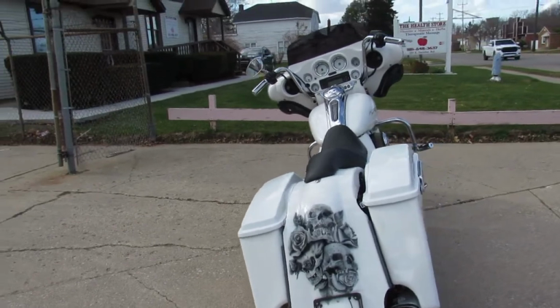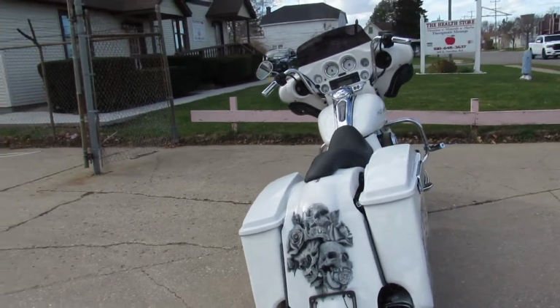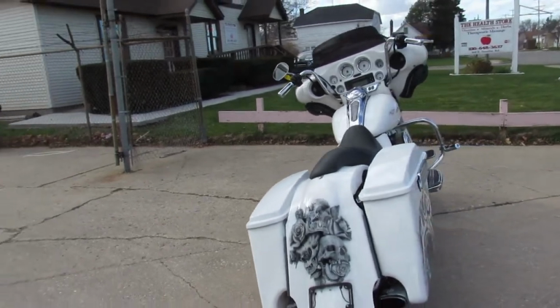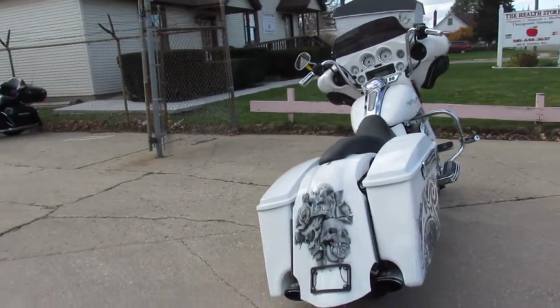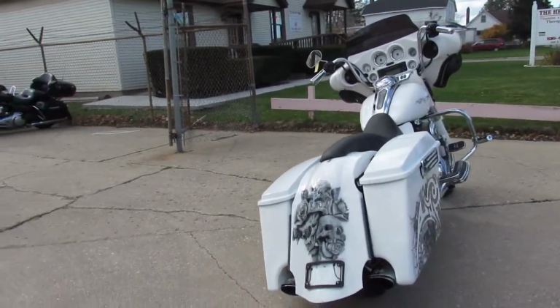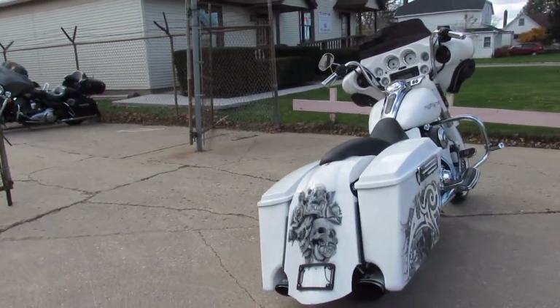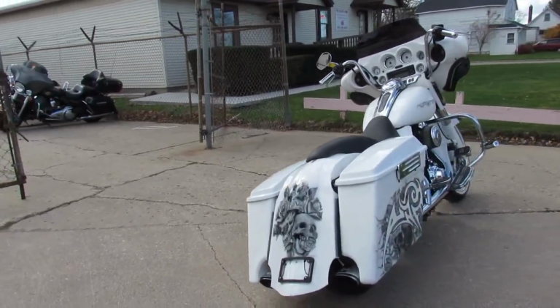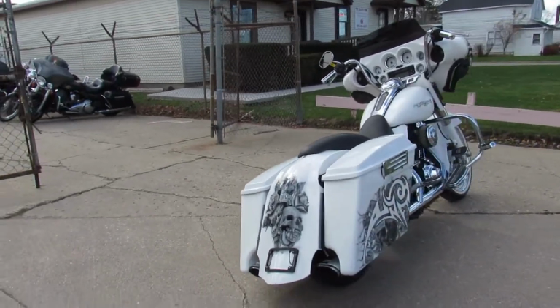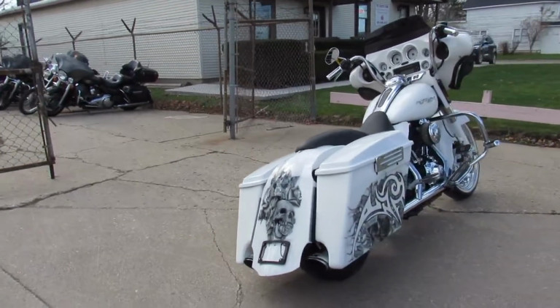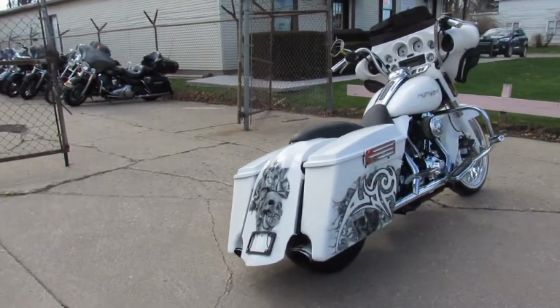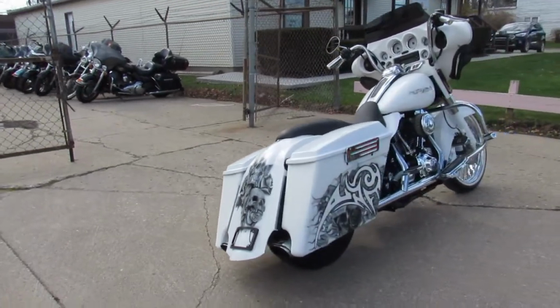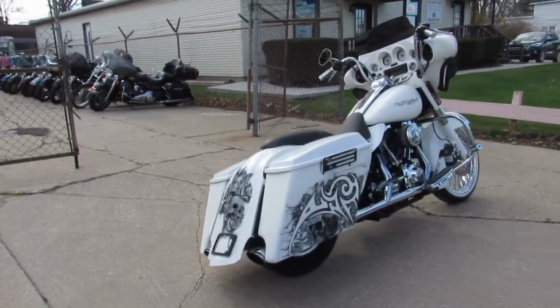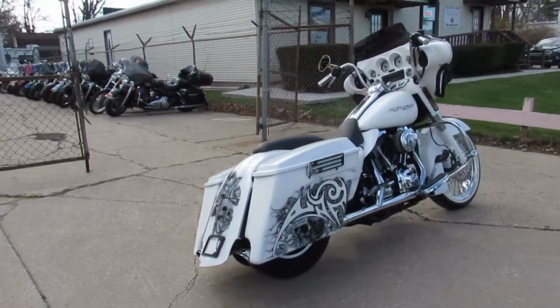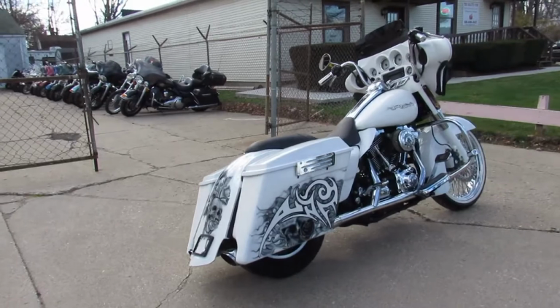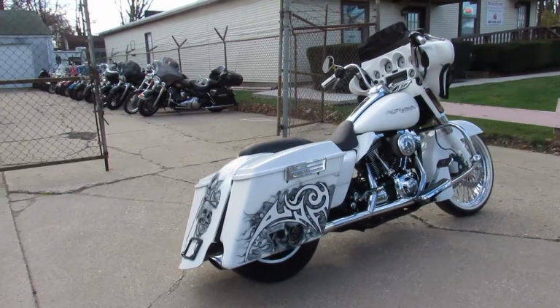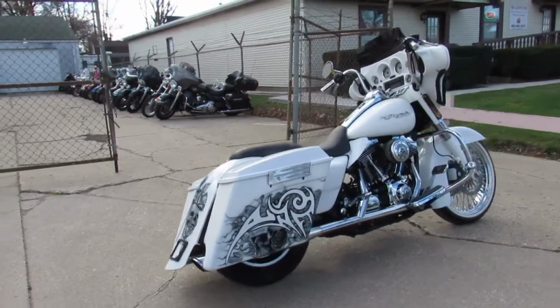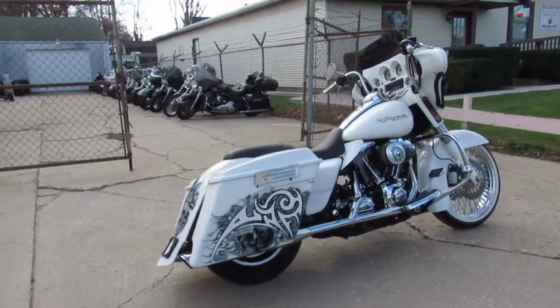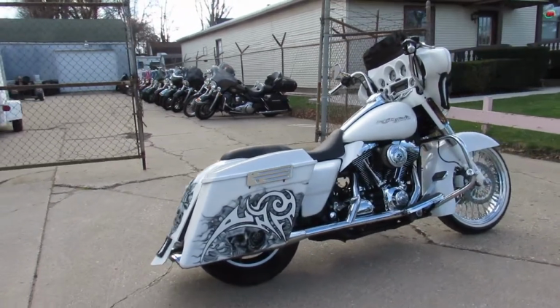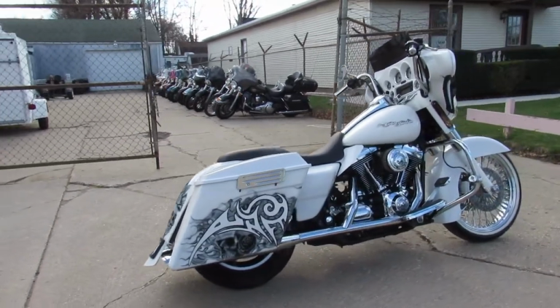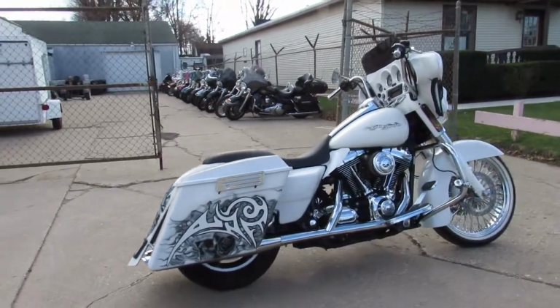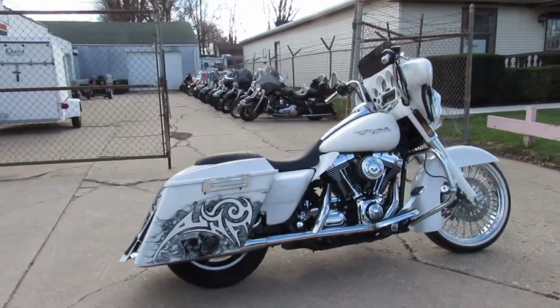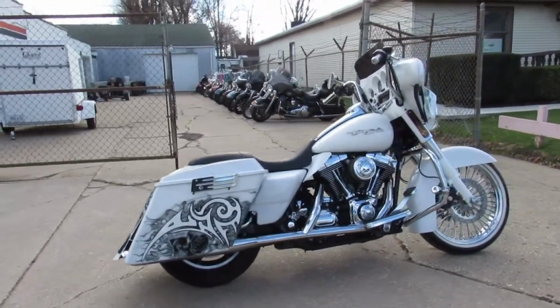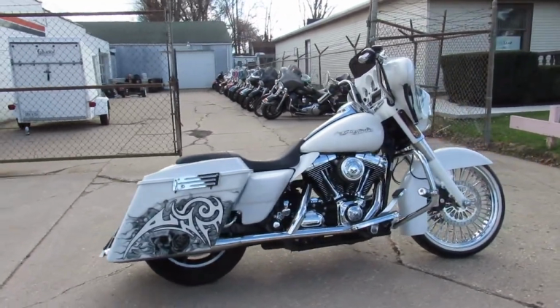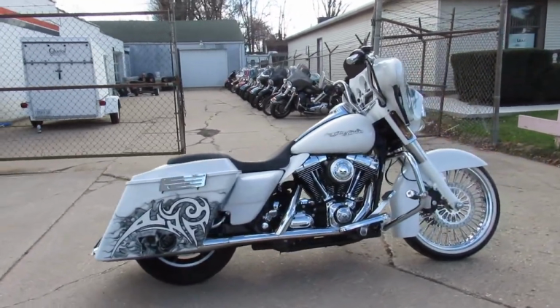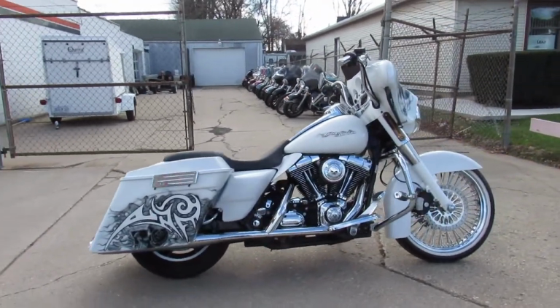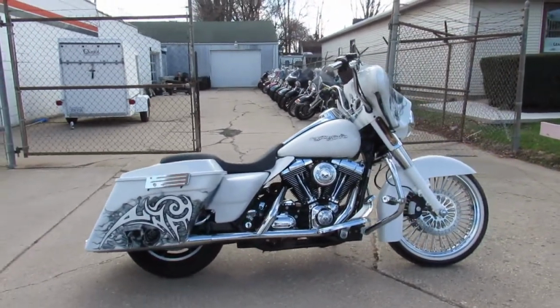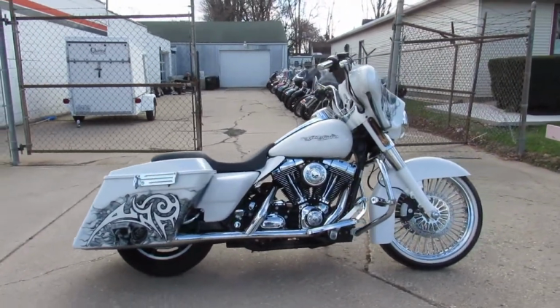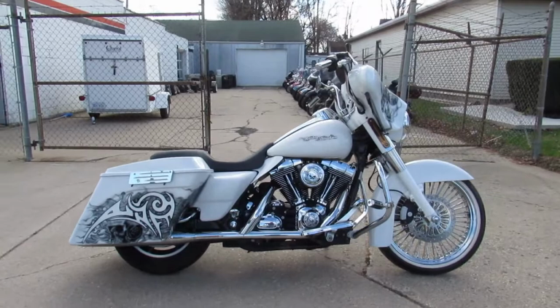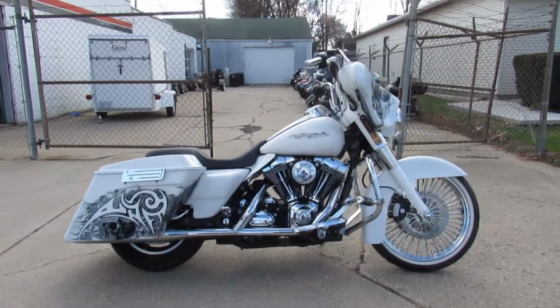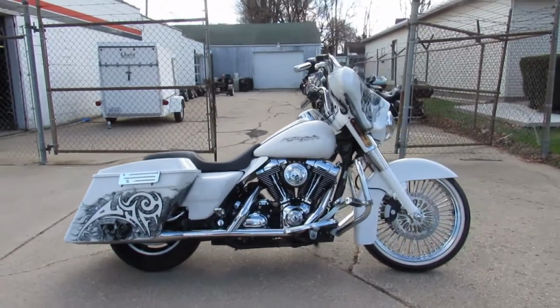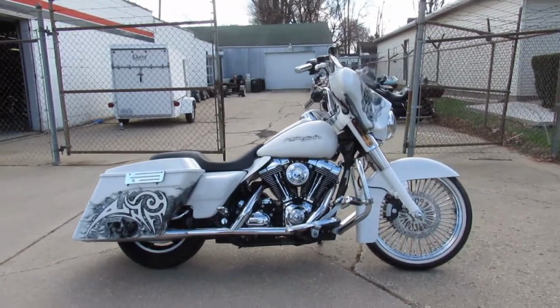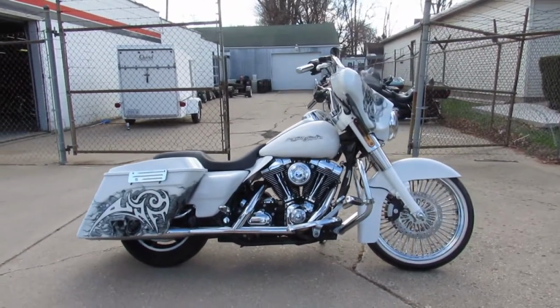Somebody invested a lot of time and money into this bike, and you can own it. 2008 Street Glide — guaranteed financing guys, we got layaway programs, your trades are always welcome. Call us at 810-648-9500.